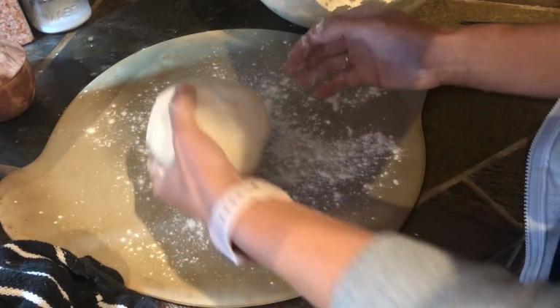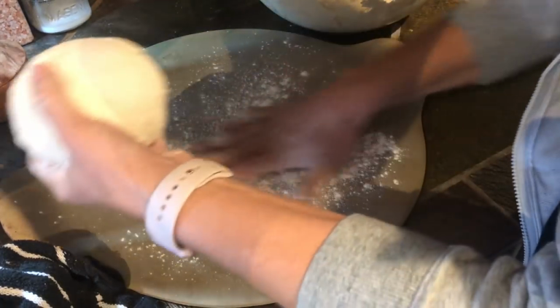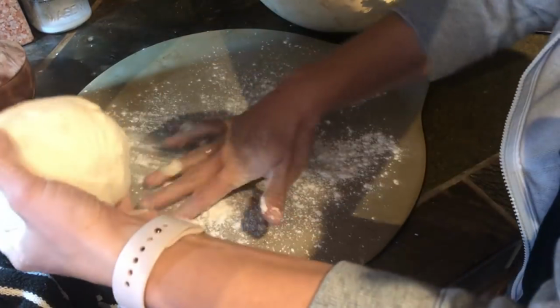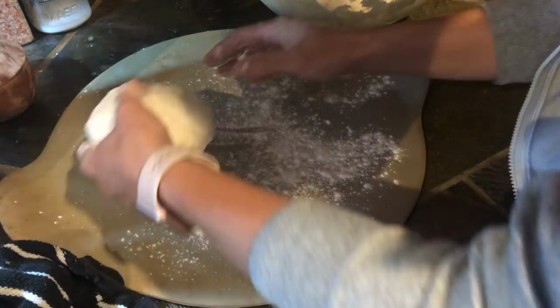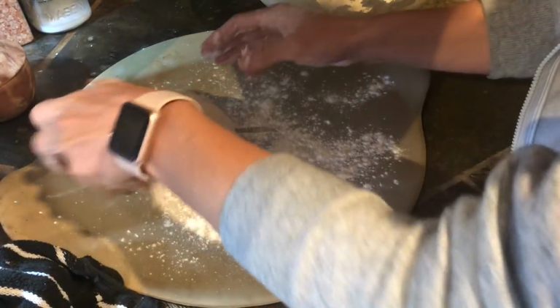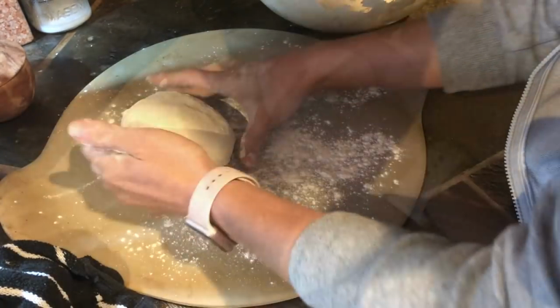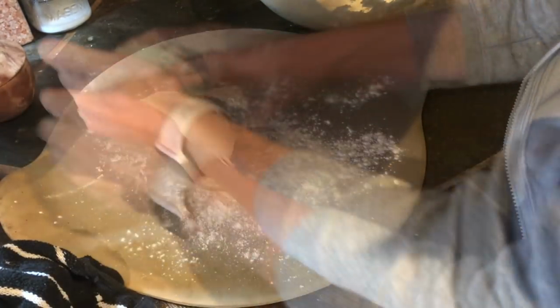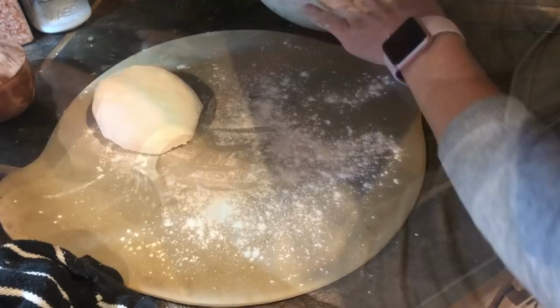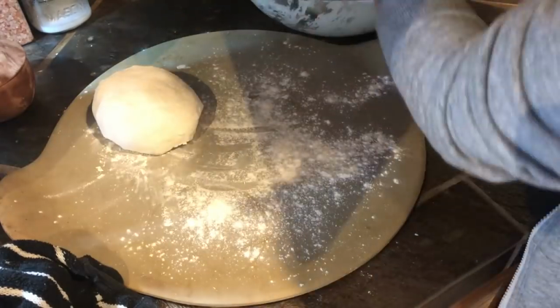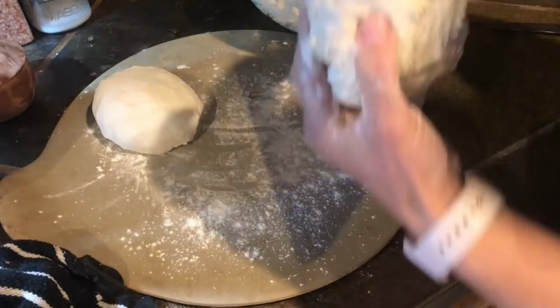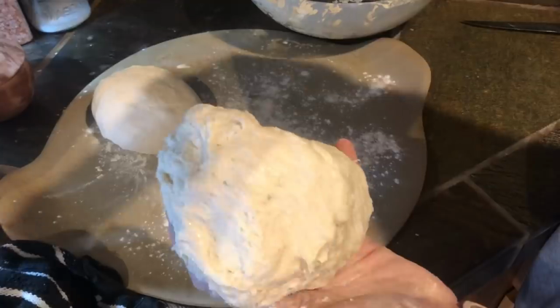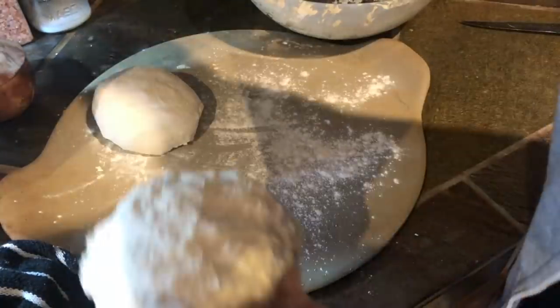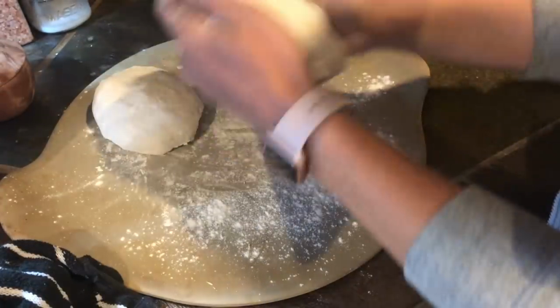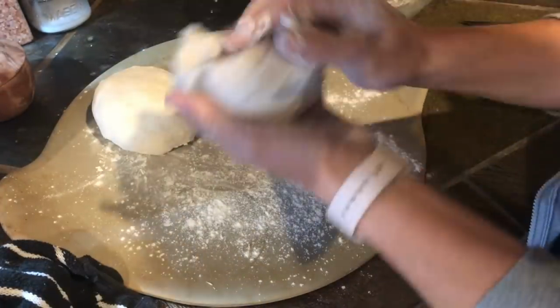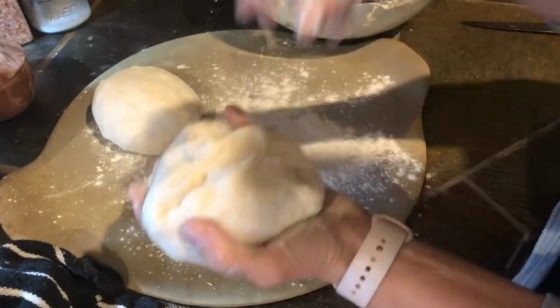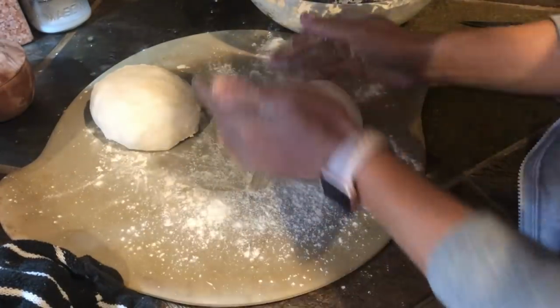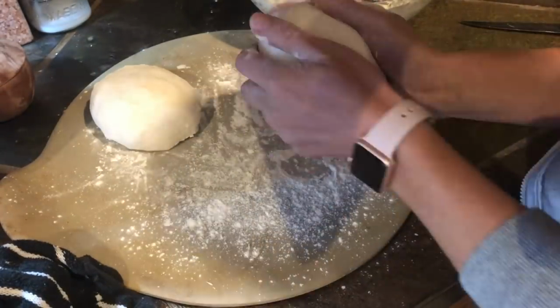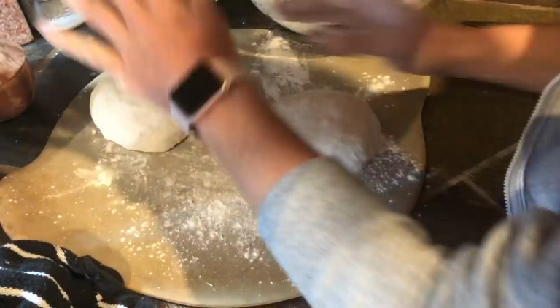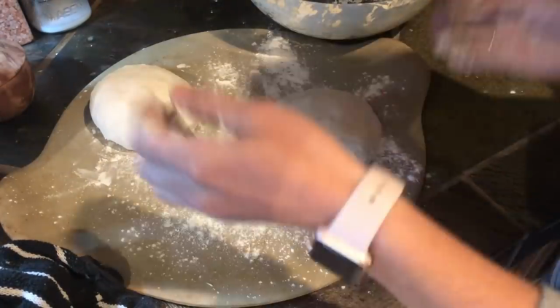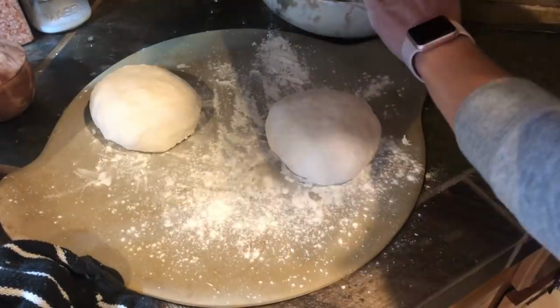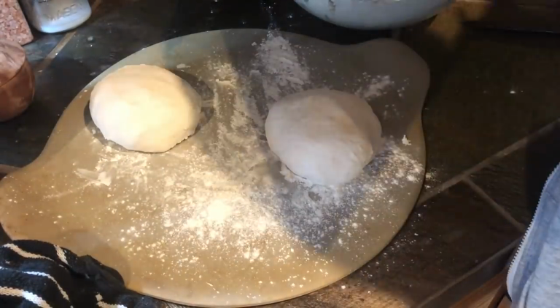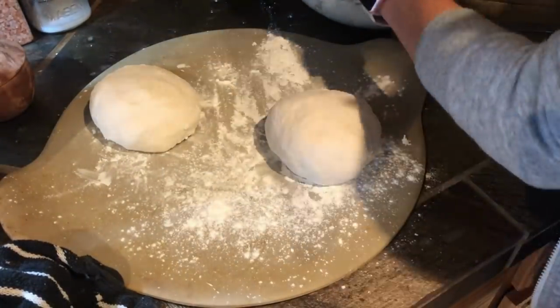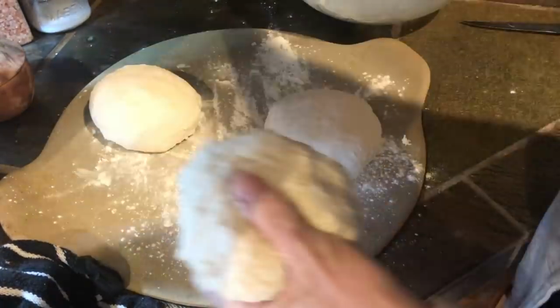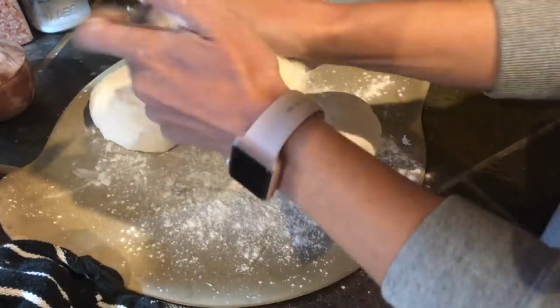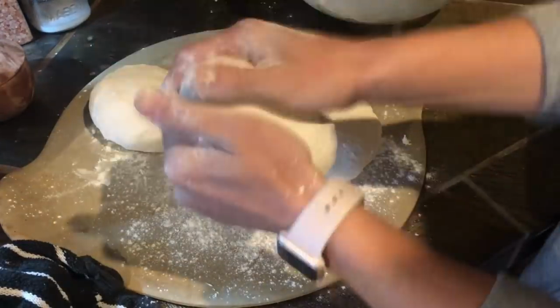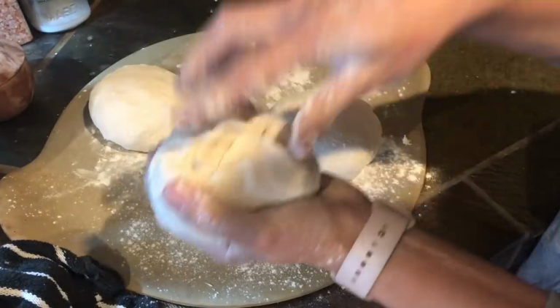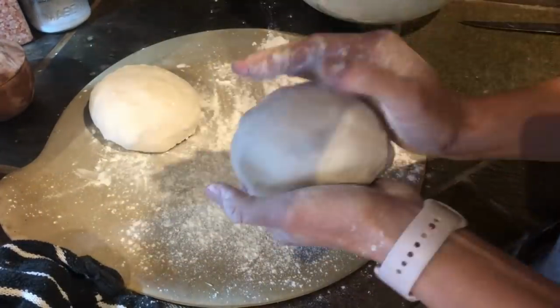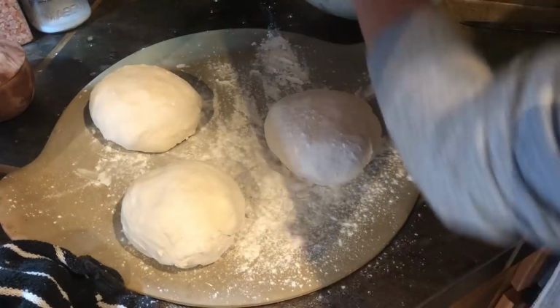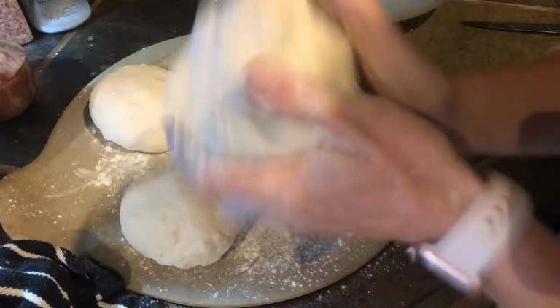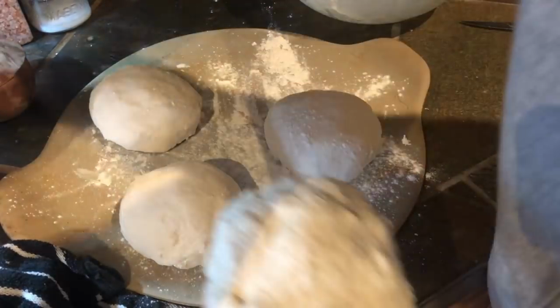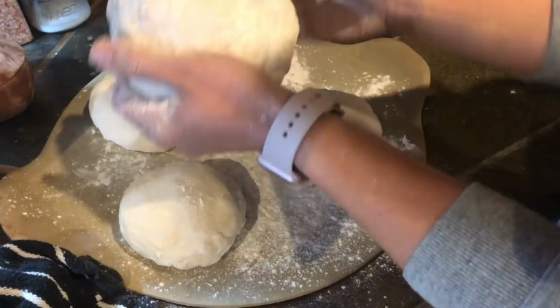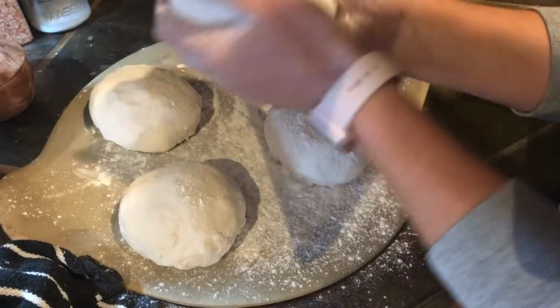Kind of fold the dough over itself so that you create a nice little ball, and tuck all the uglier bits underneath the underside so that you don't see them, and you get this pretty smooth dough ball.